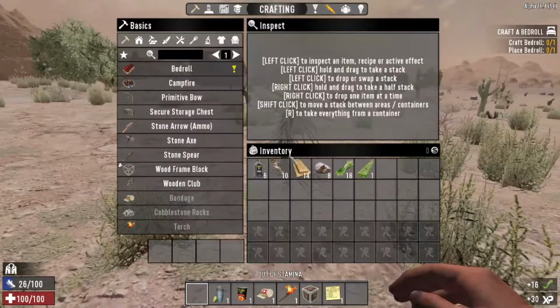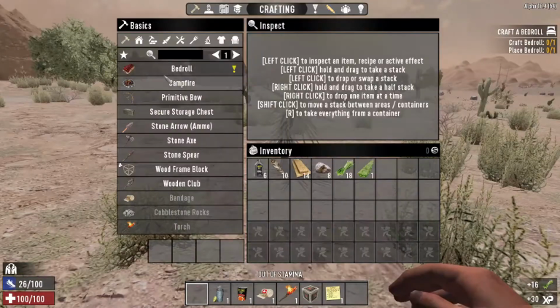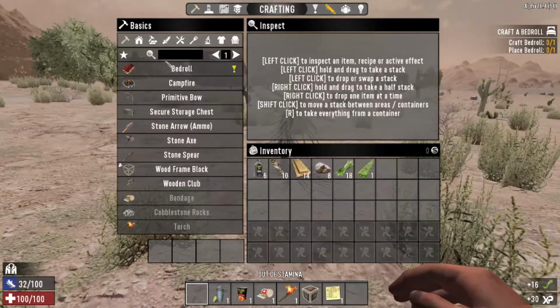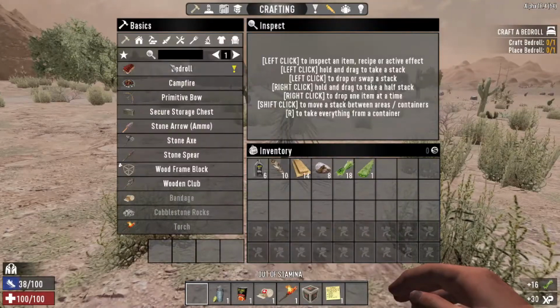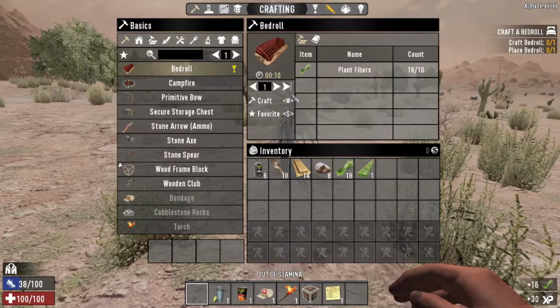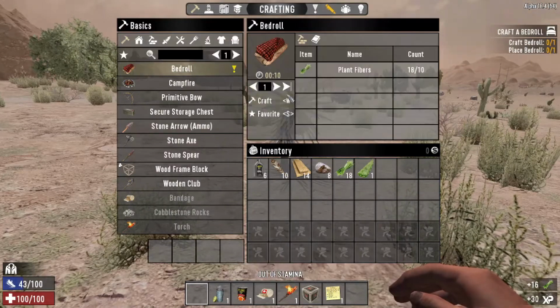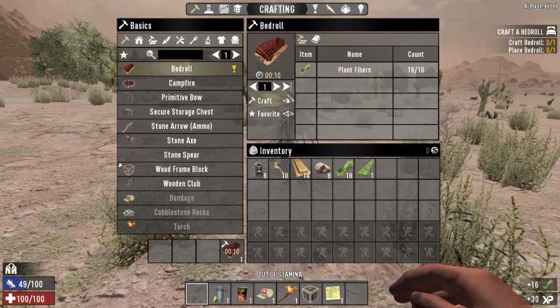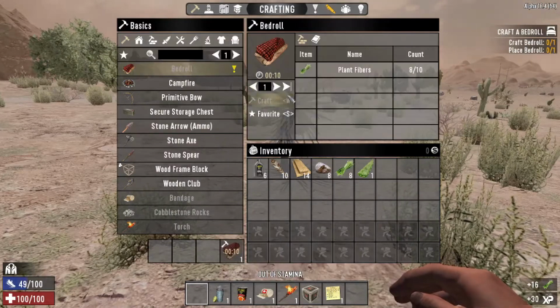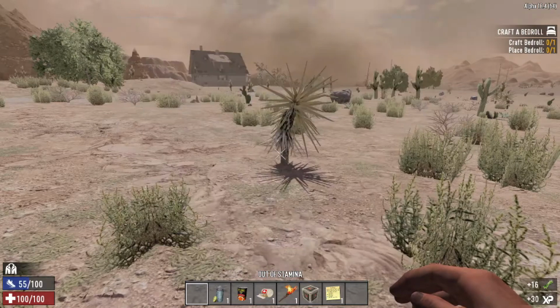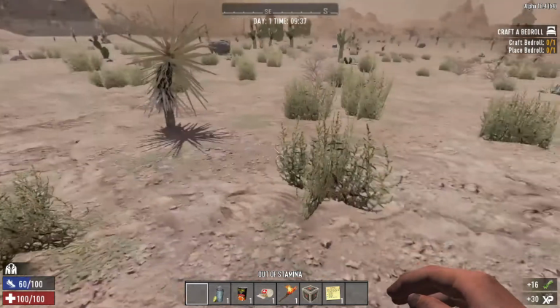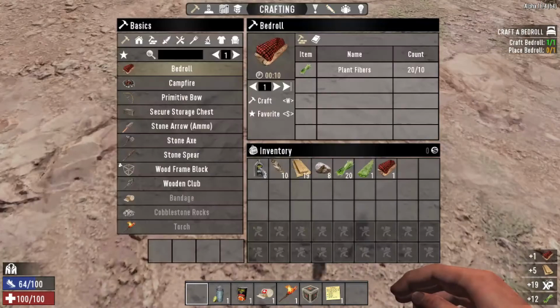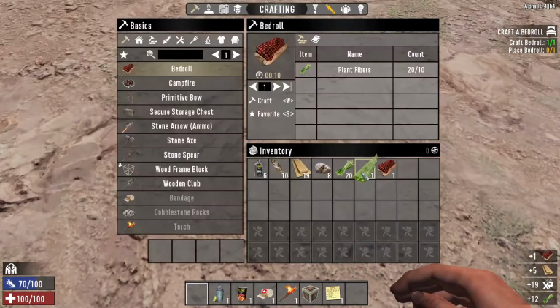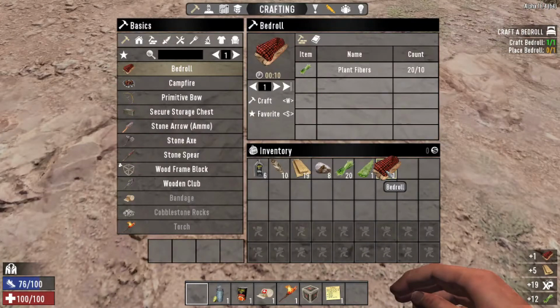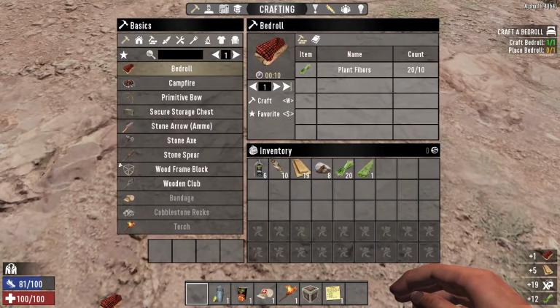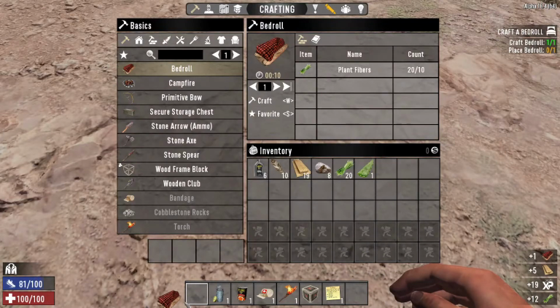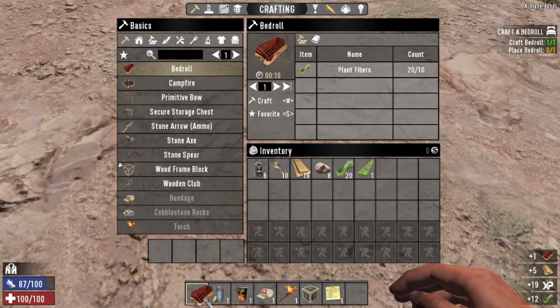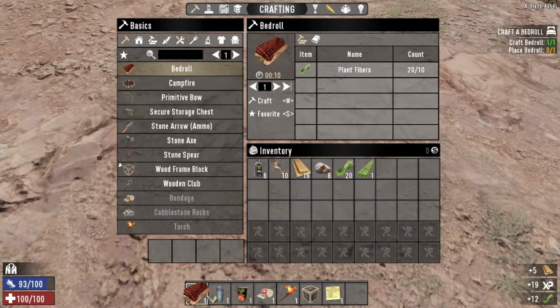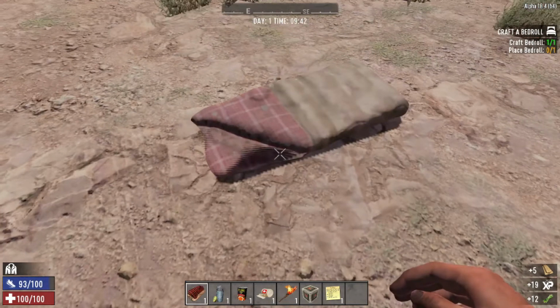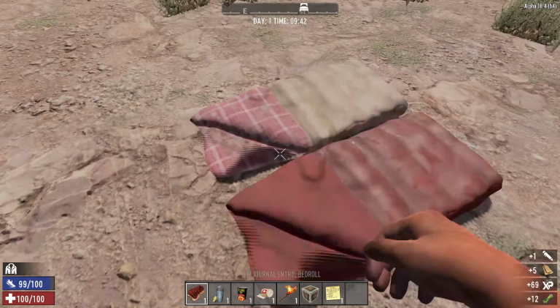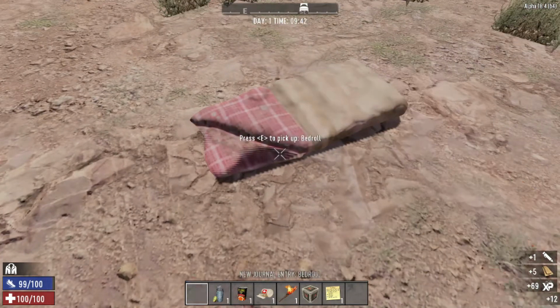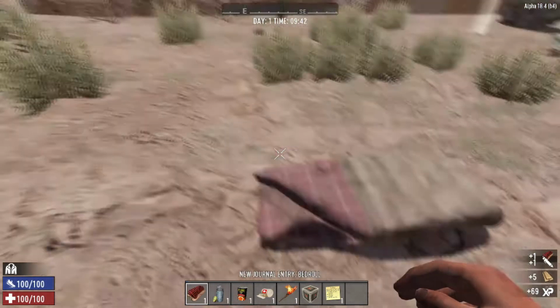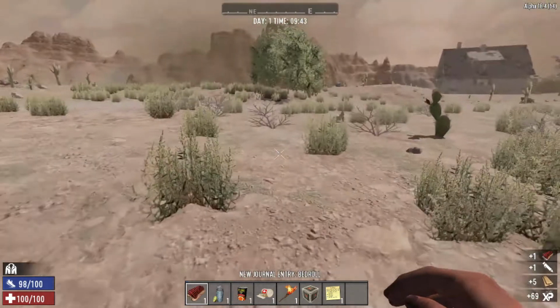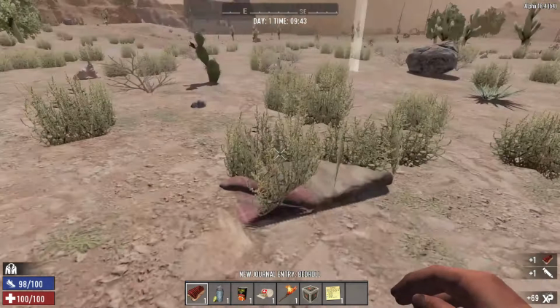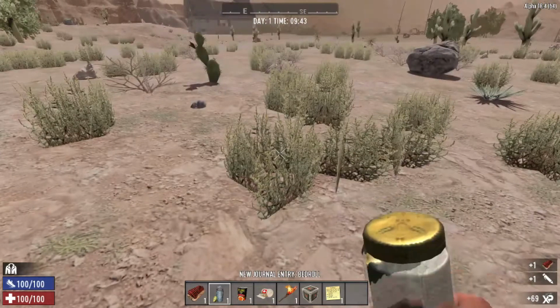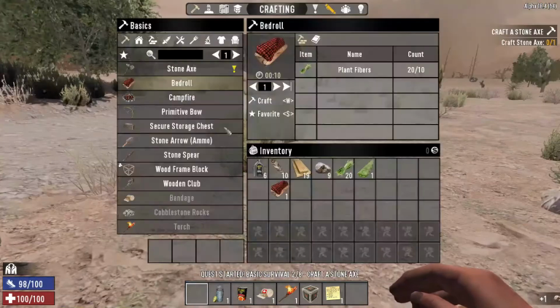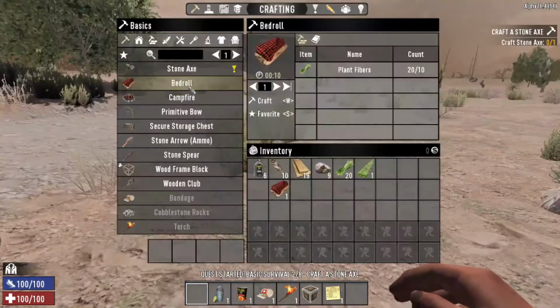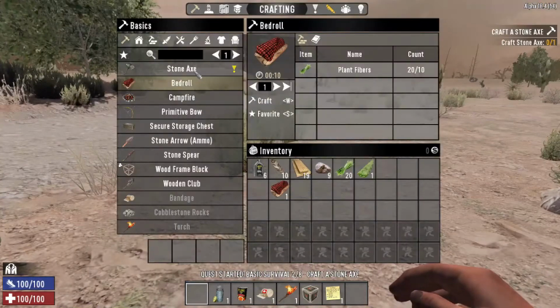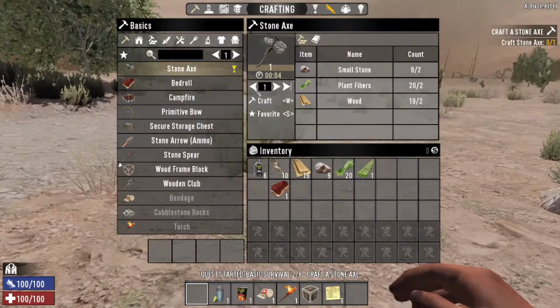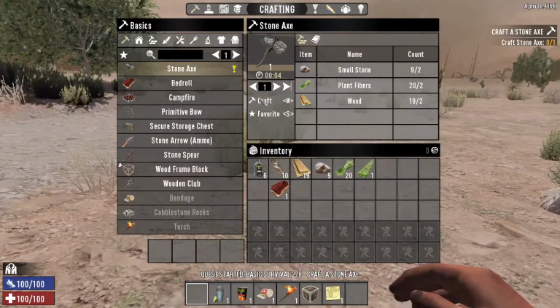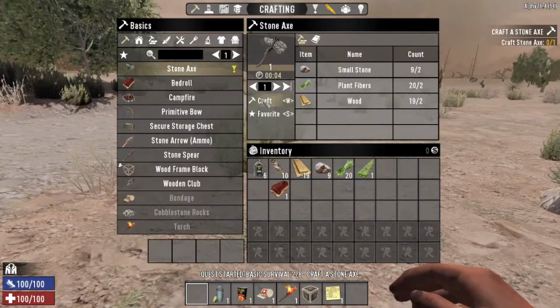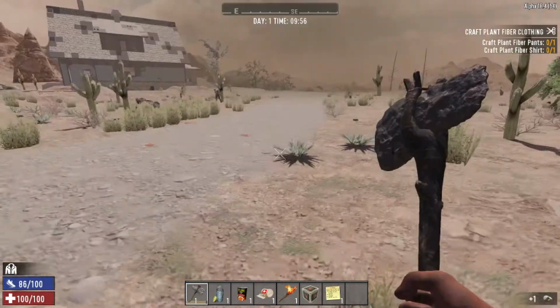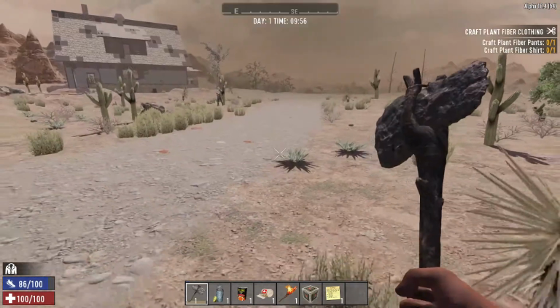Let's go ahead and craft this bedroll — that's done. We're just gonna place this down here real quick, bam. Craft this stone axe. I hate stone axes.